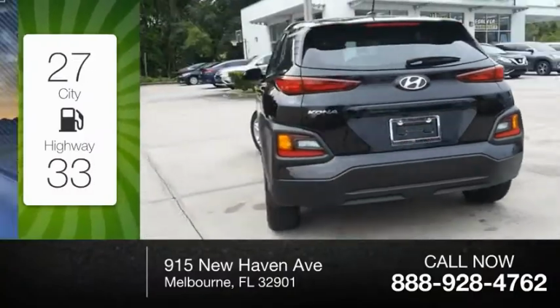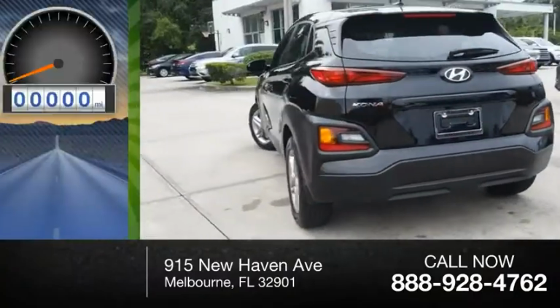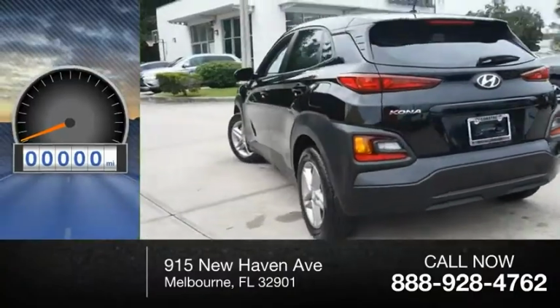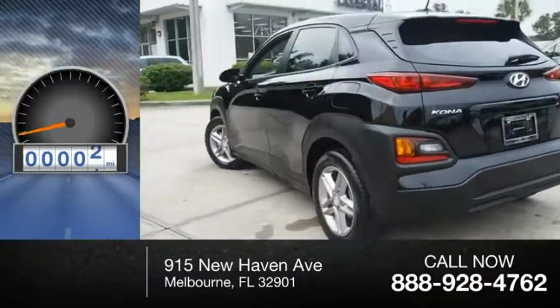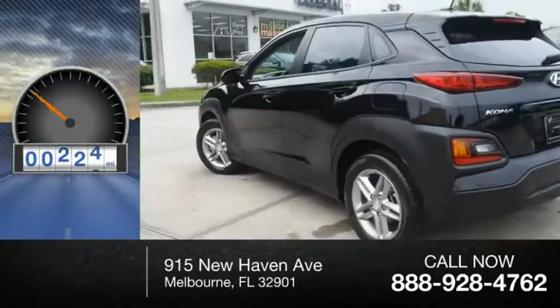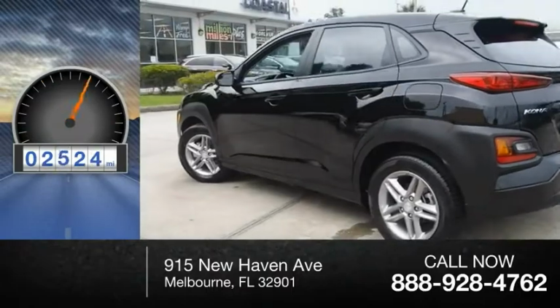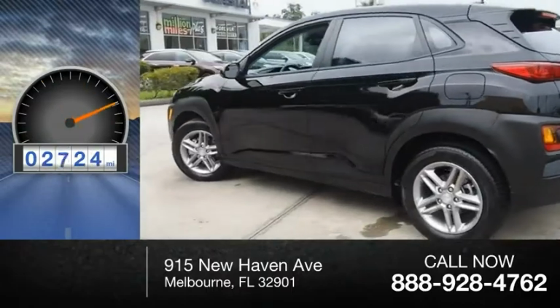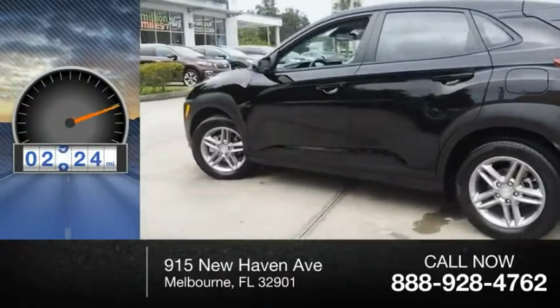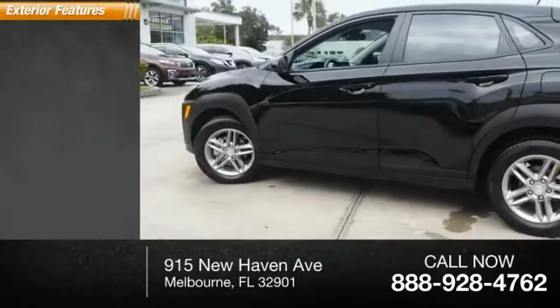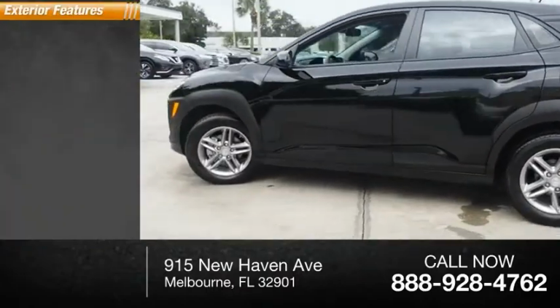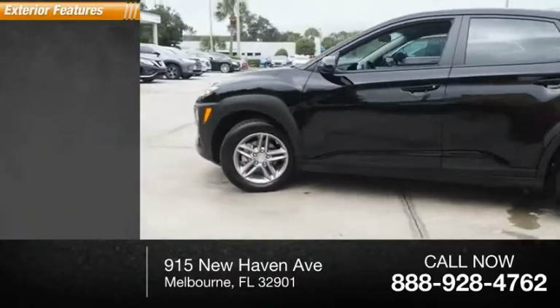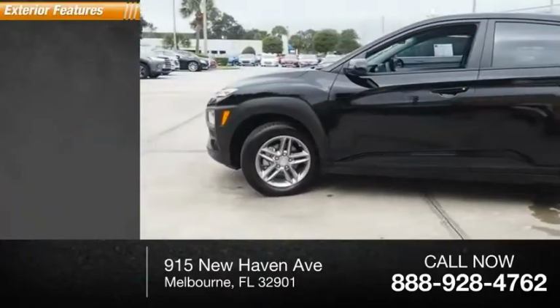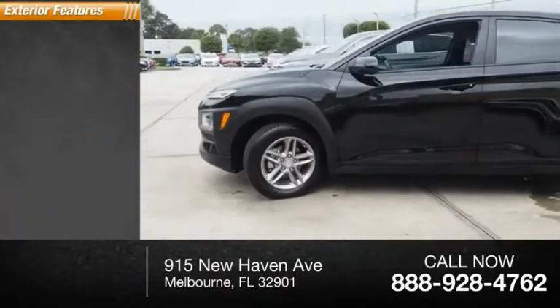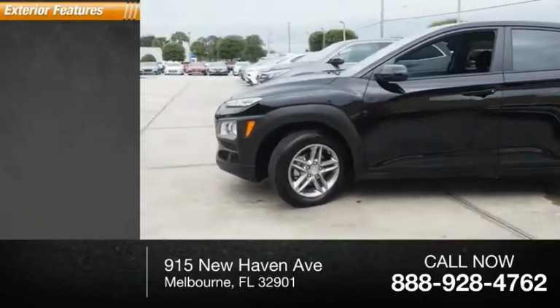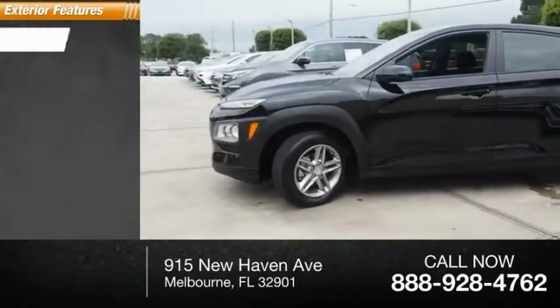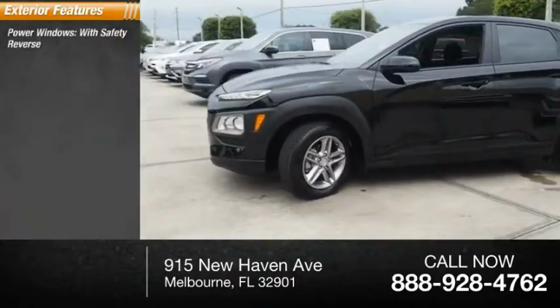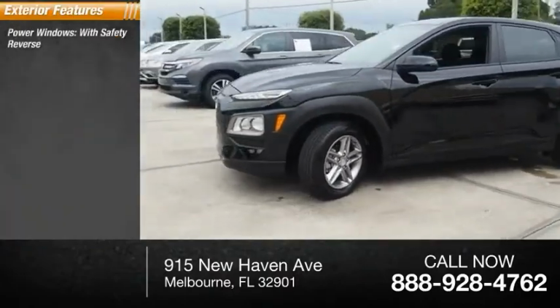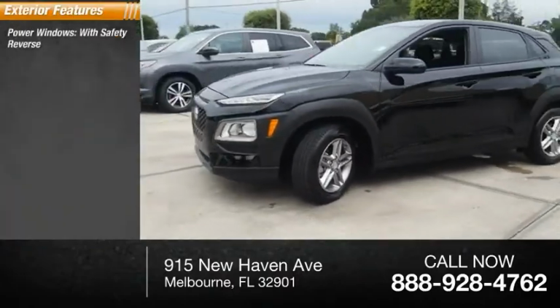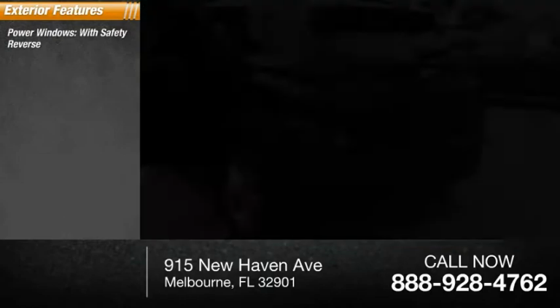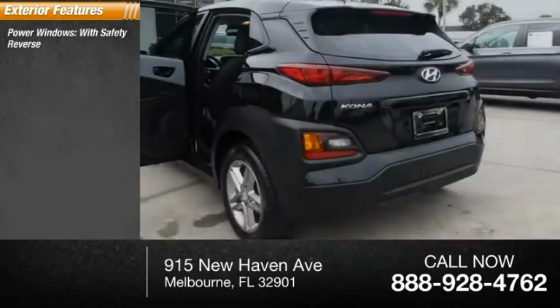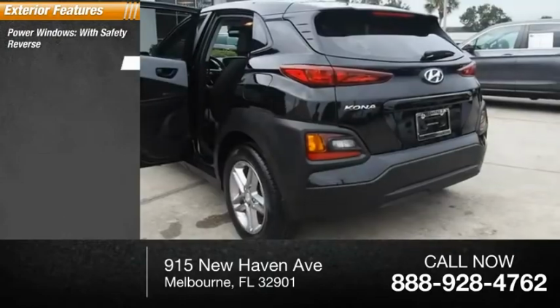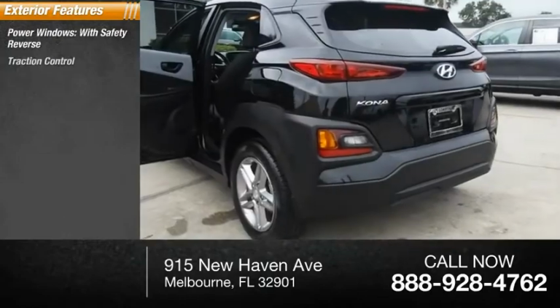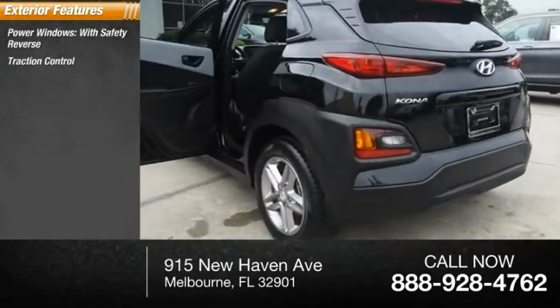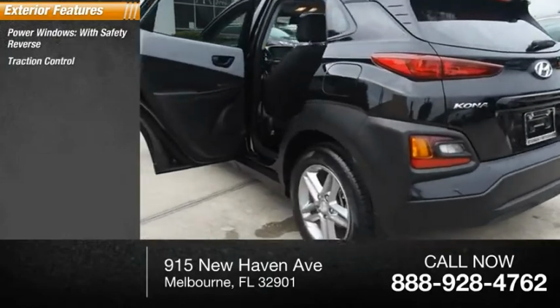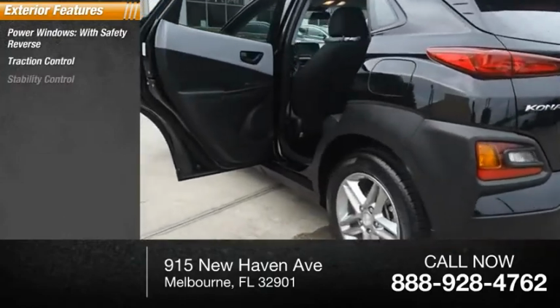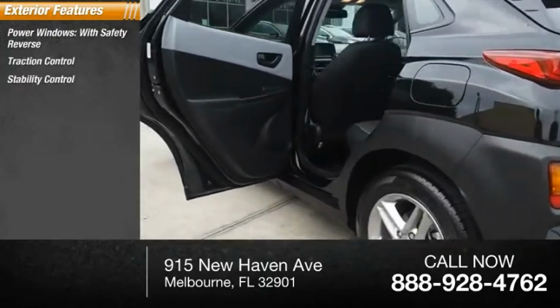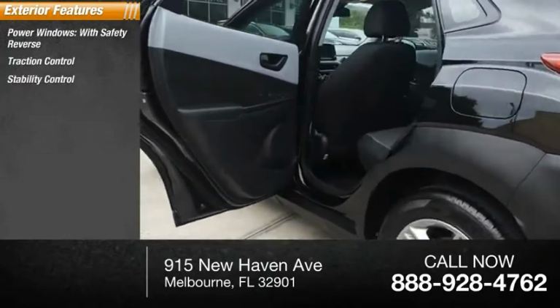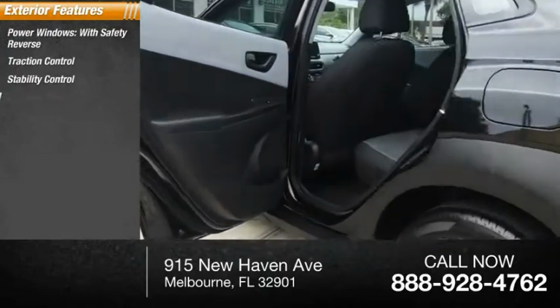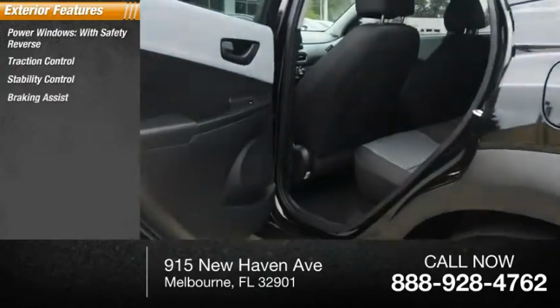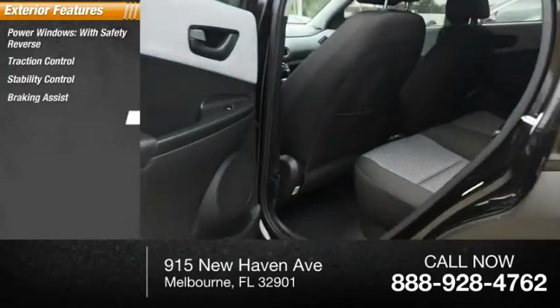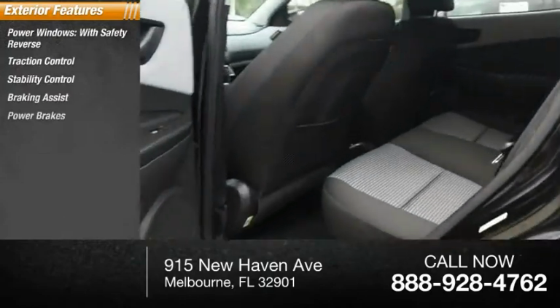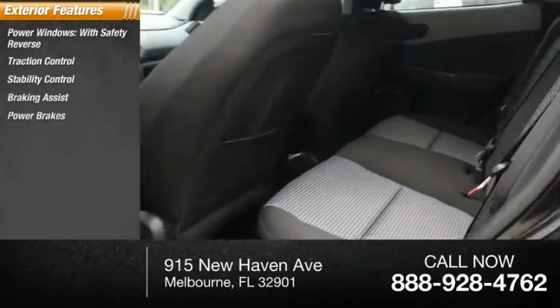This vehicle has less than 3,000 miles. Here are some of this vehicle's great options: power windows with safety reverse, traction control, stability control, braking assist, and power brakes.